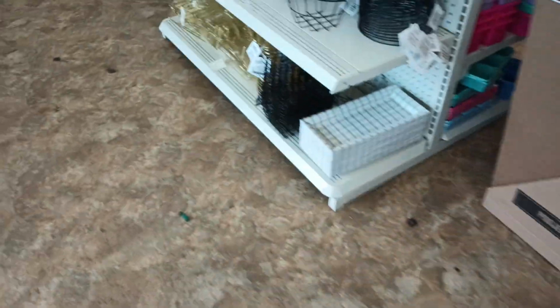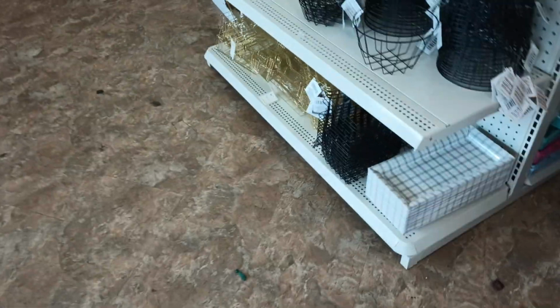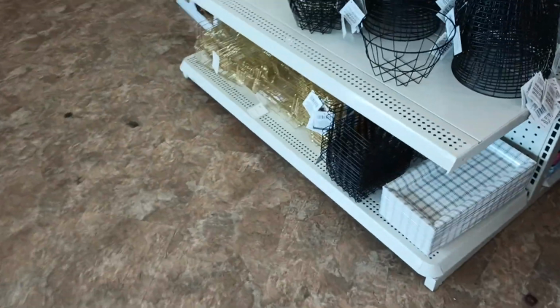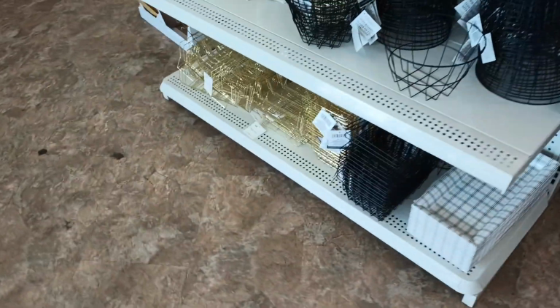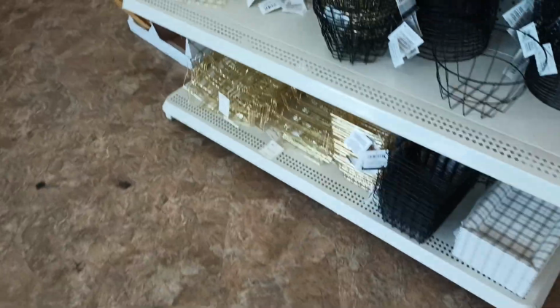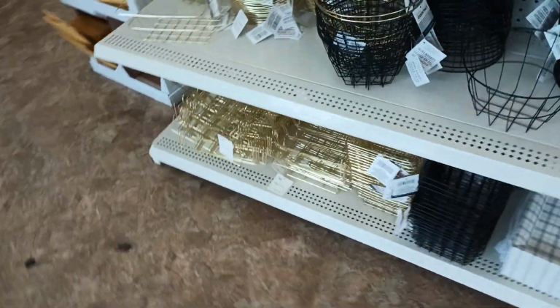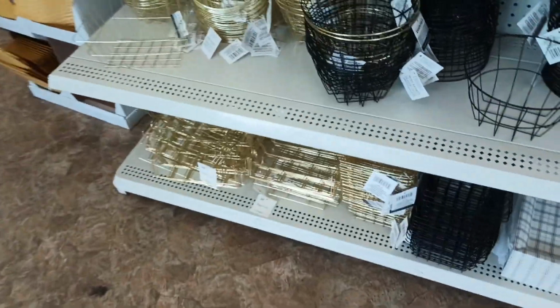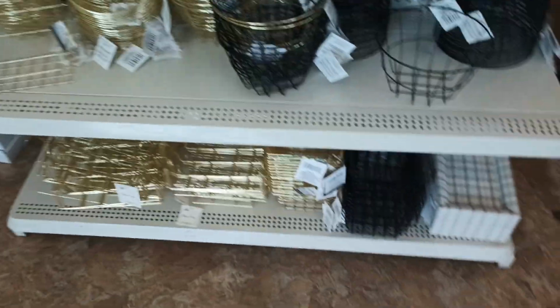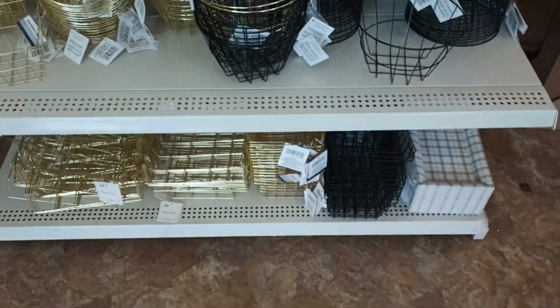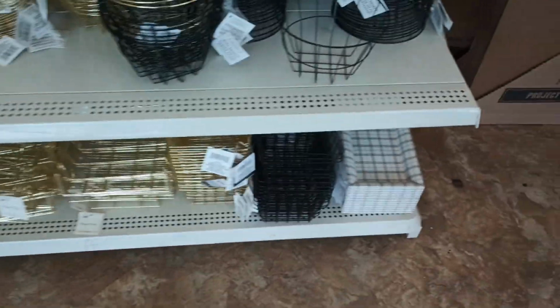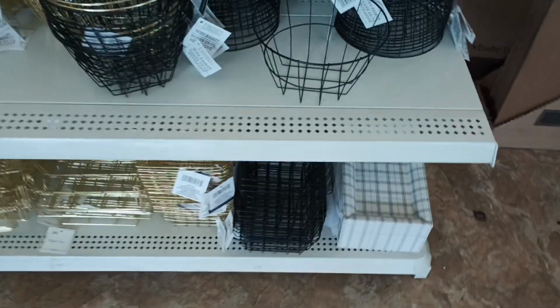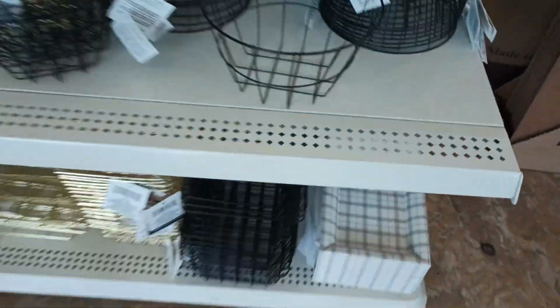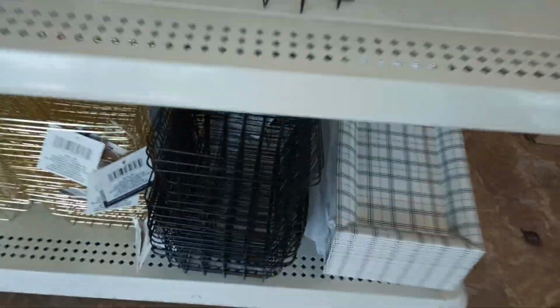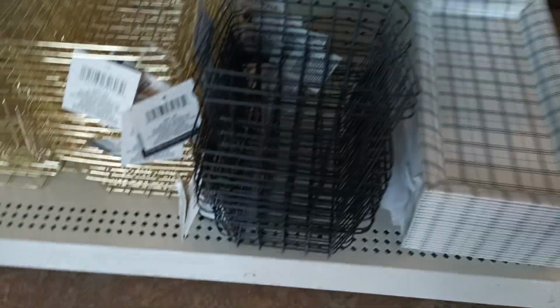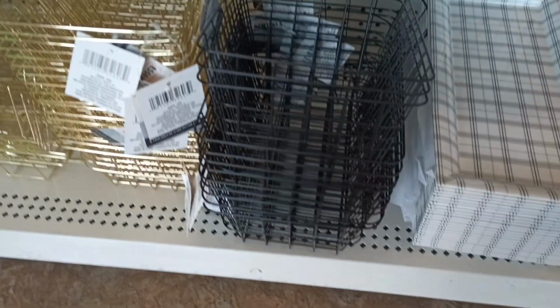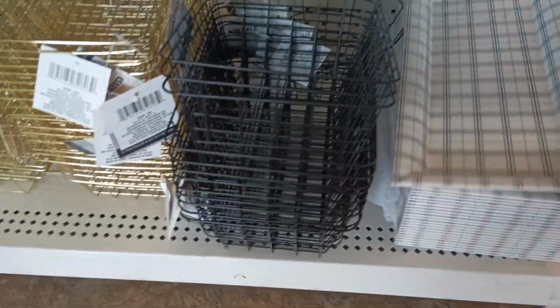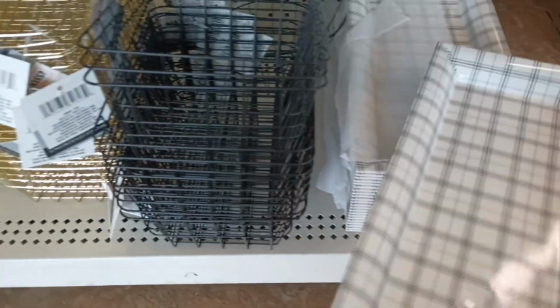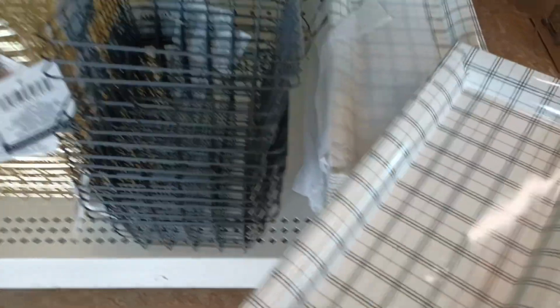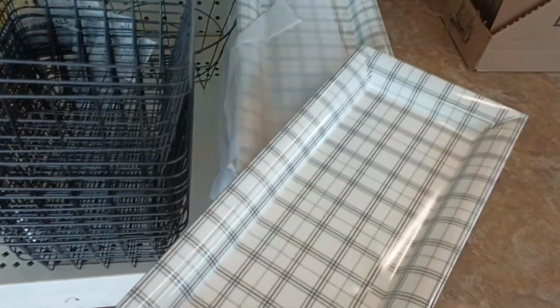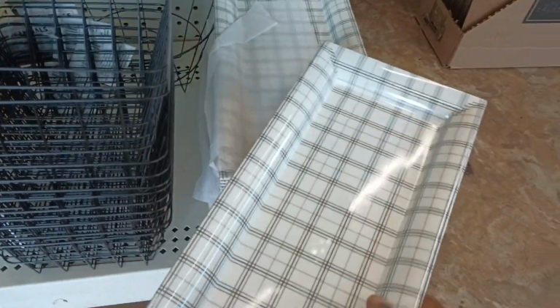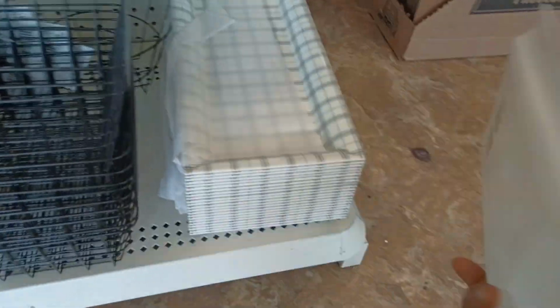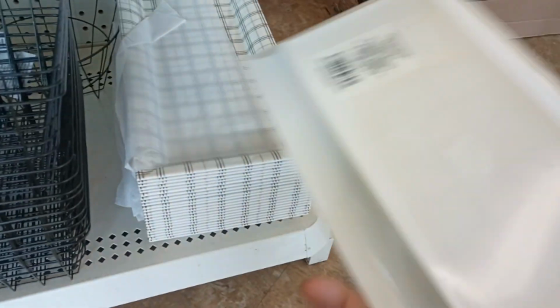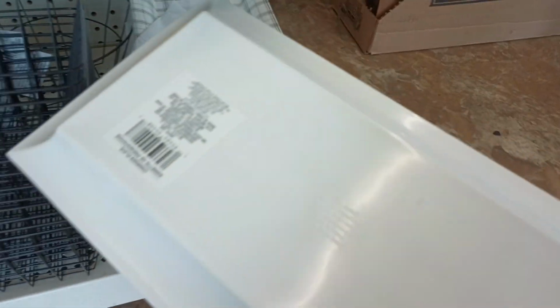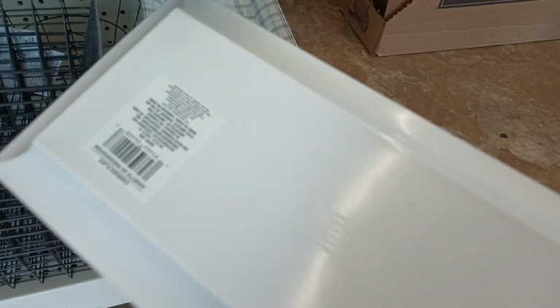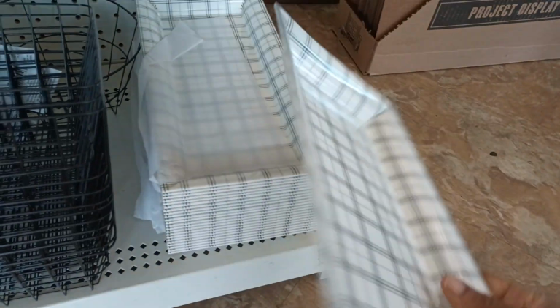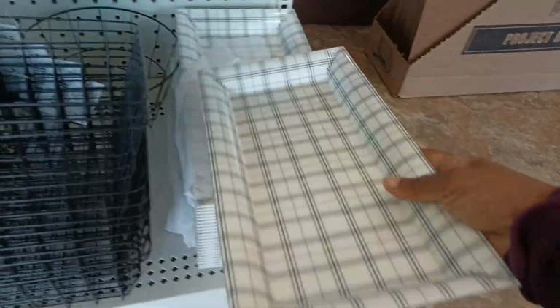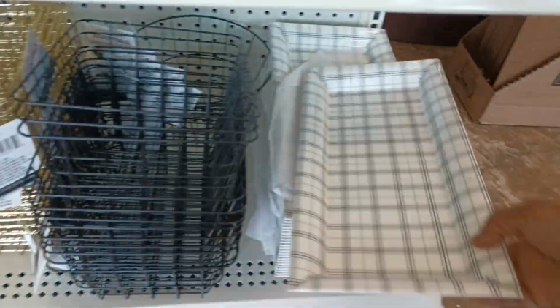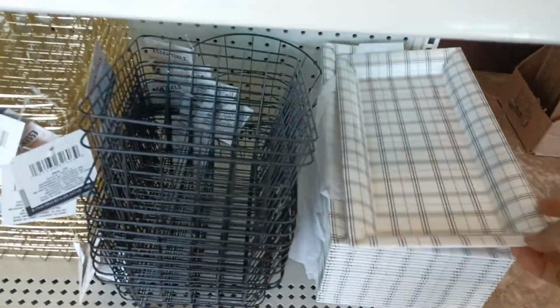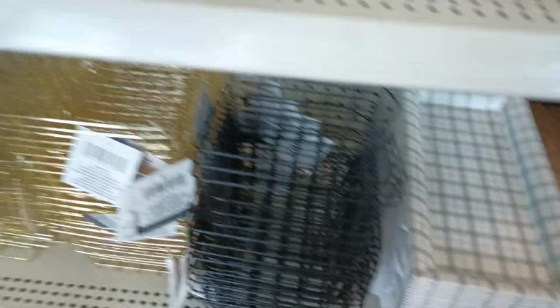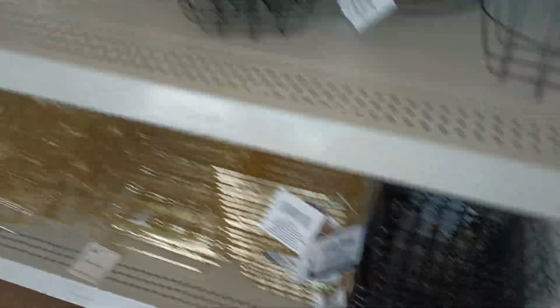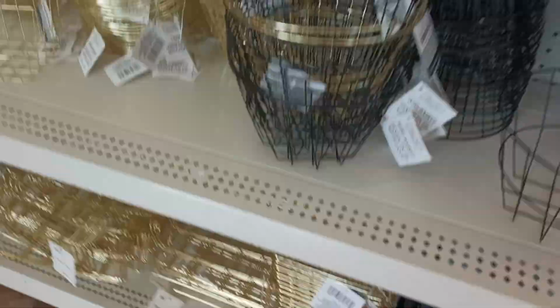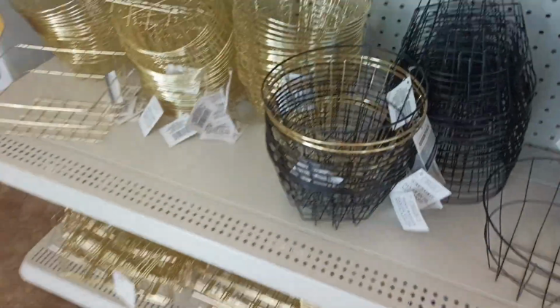I'm hoping I see some of the new dishes that you guys have been finding. This almost looks like it, but I think this might be the Virginia Vine. I'm not sure, but y'all, let's get into this store.